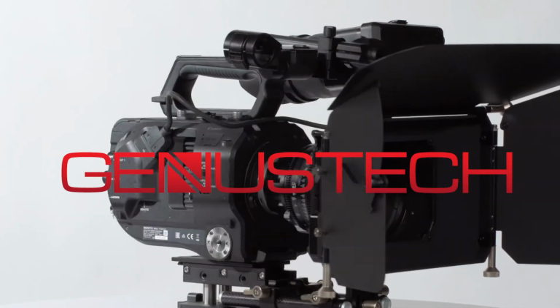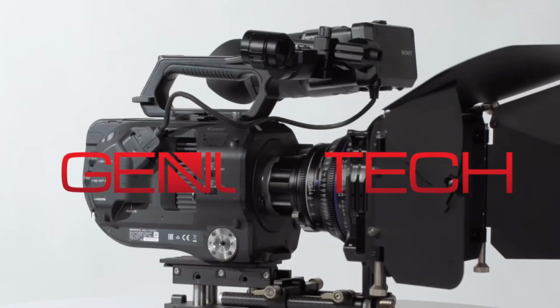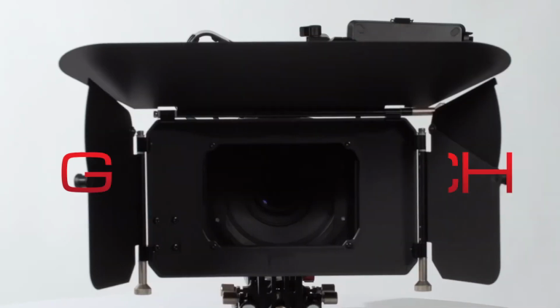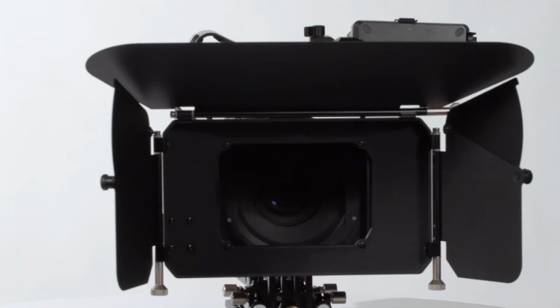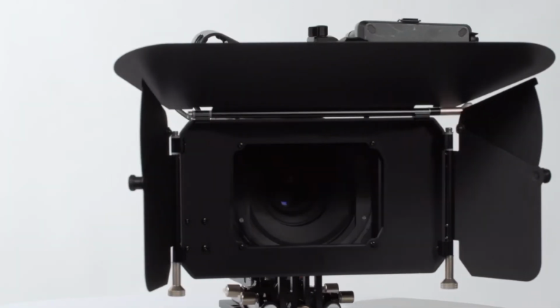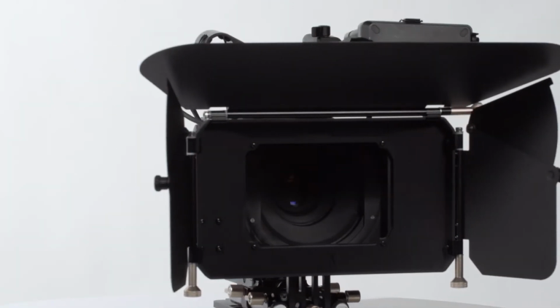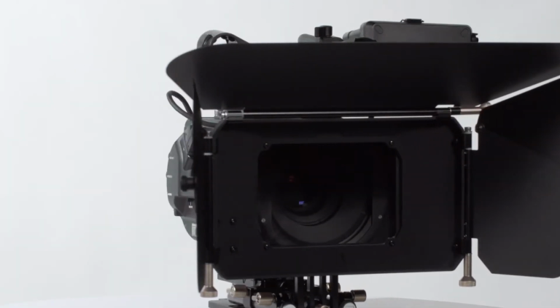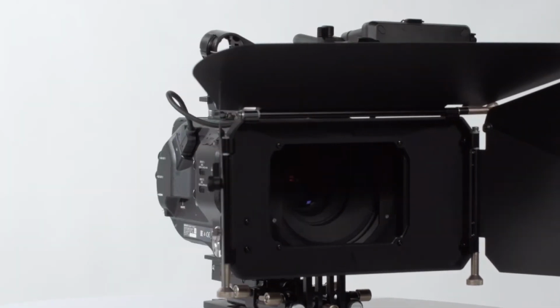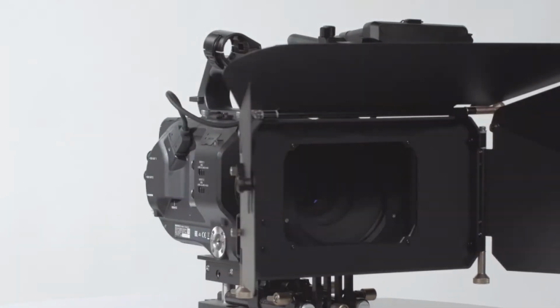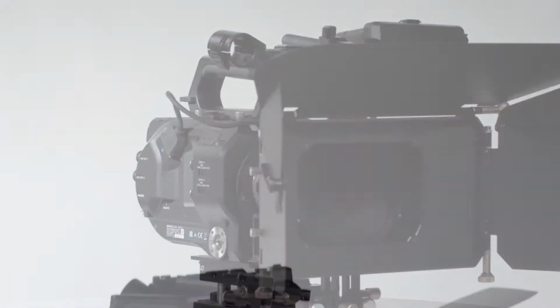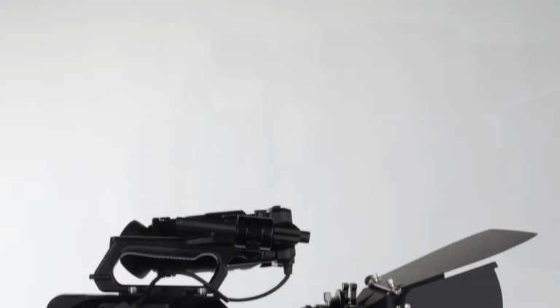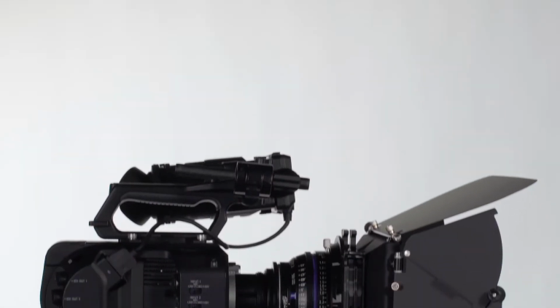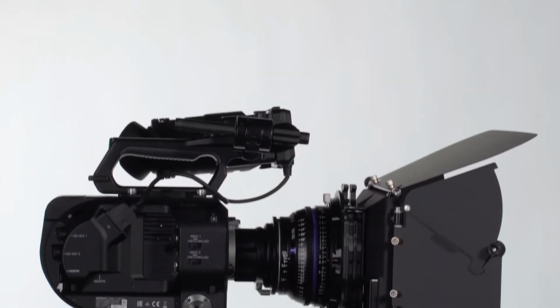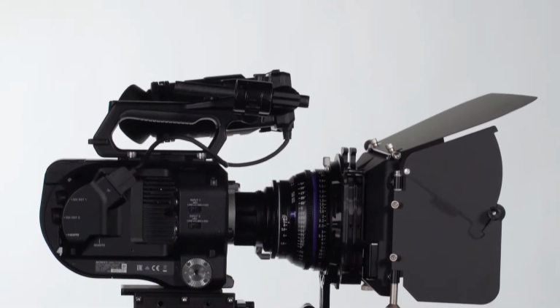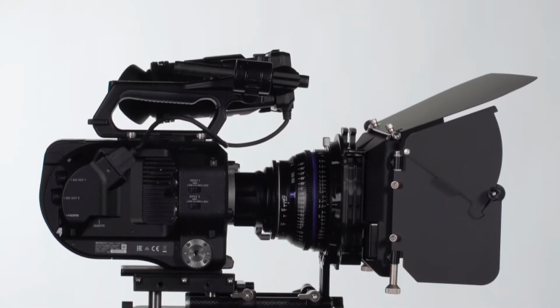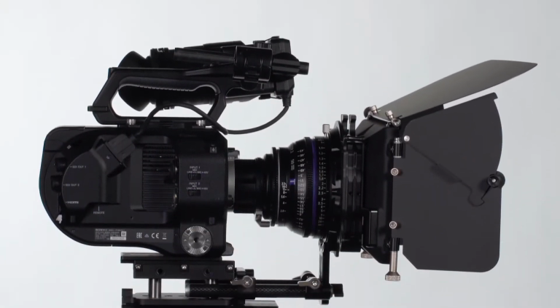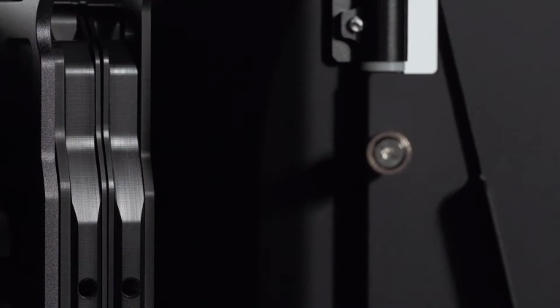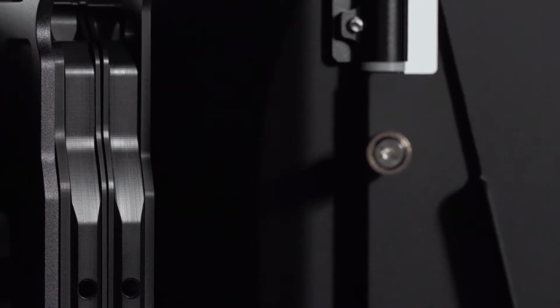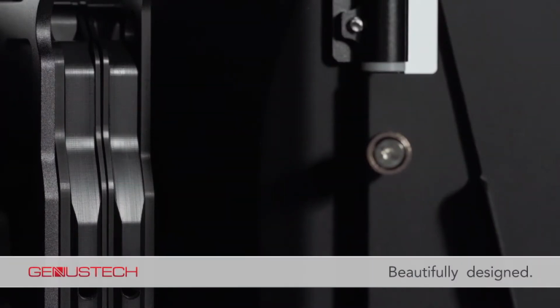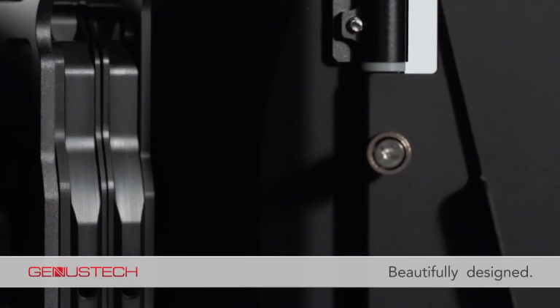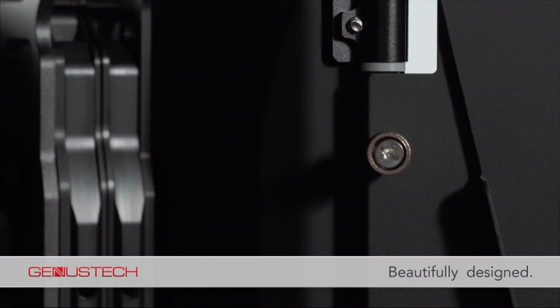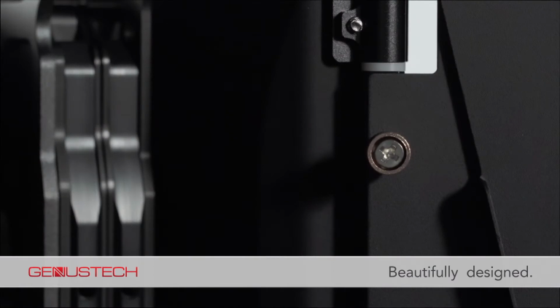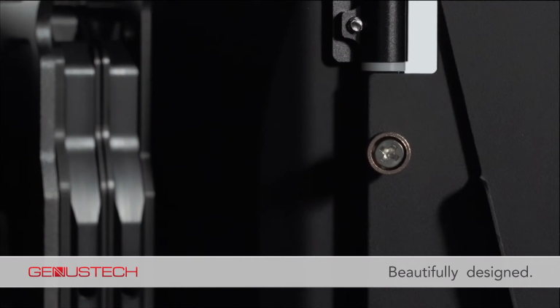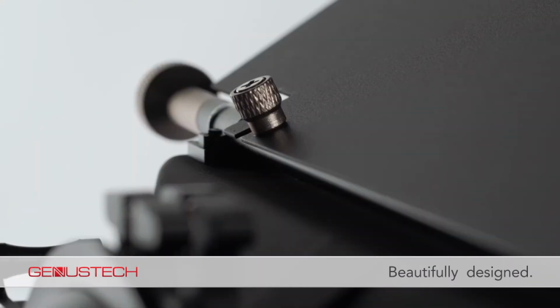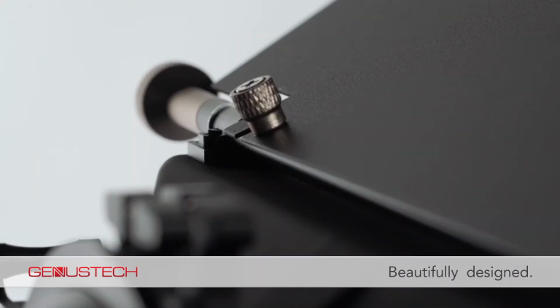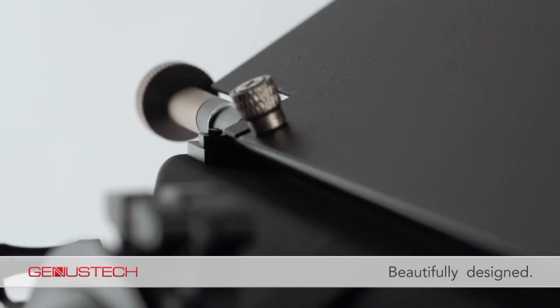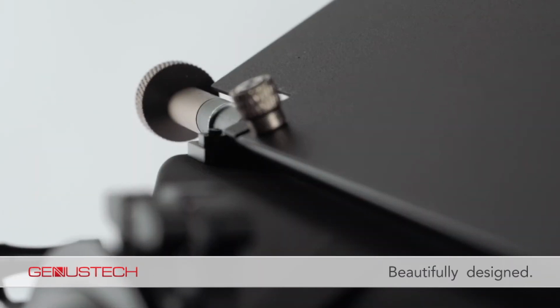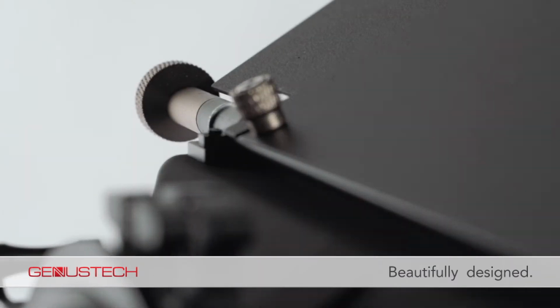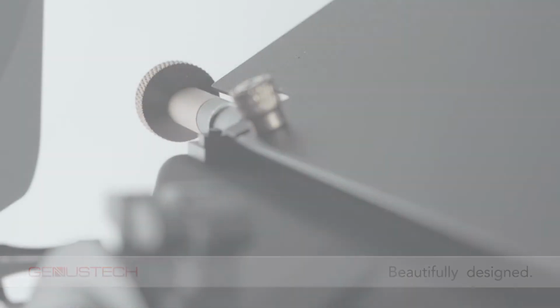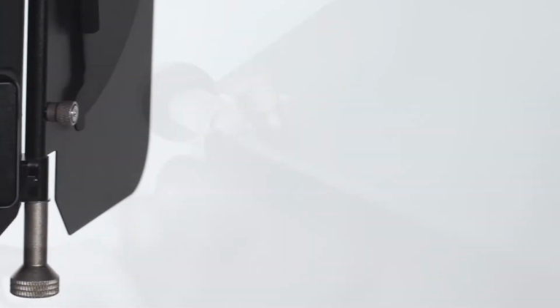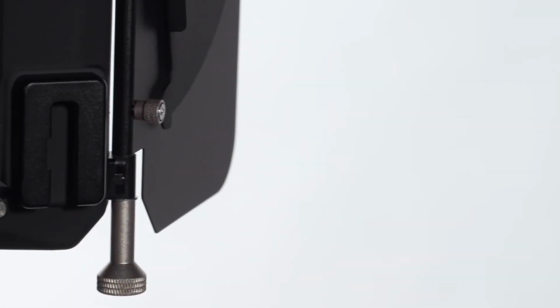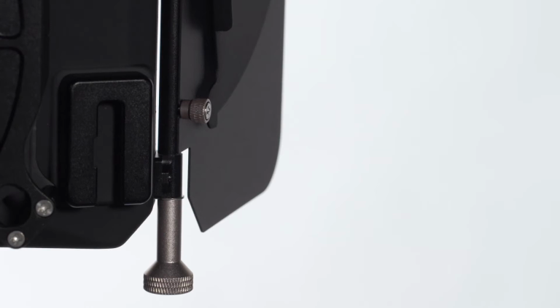The Genestech Production Matbox is designed with your production needs in mind. Whether you're shooting a Hollywood feature, television drama, or a corporate video, as your production needs grow, the Production Matbox has a bracket for a swing-away arm.